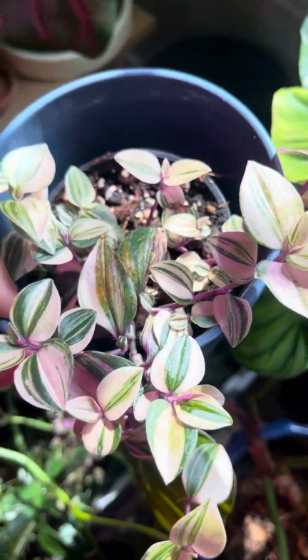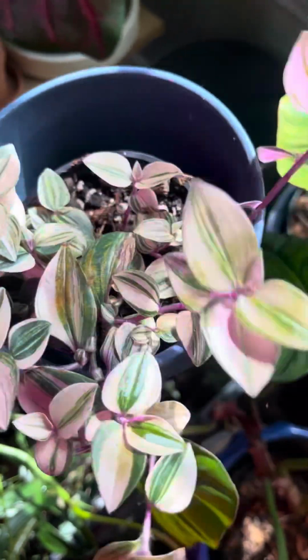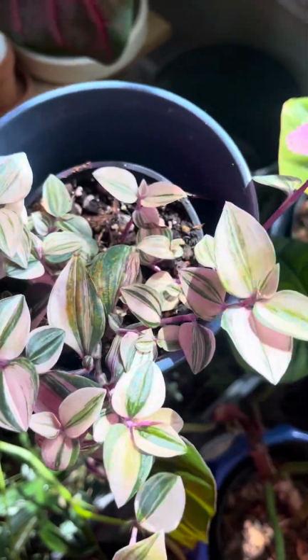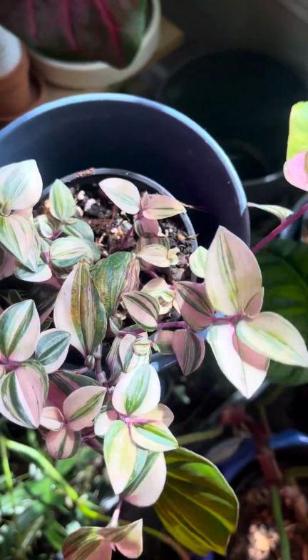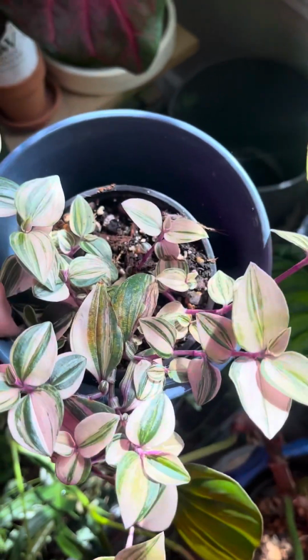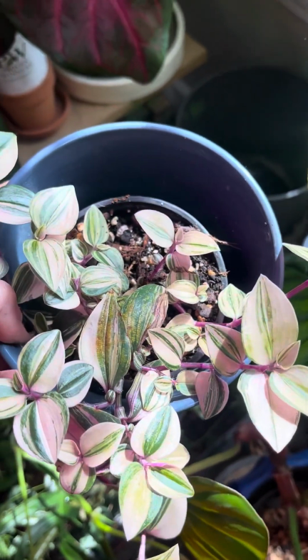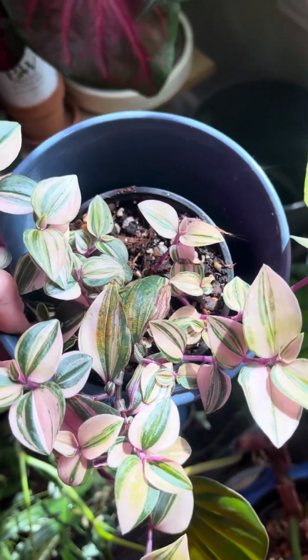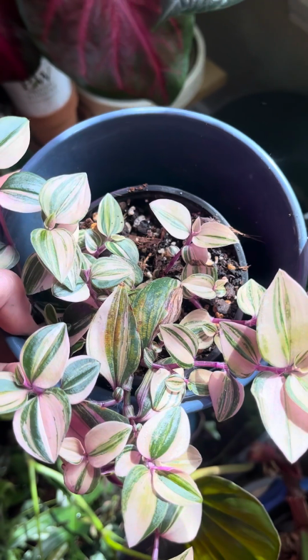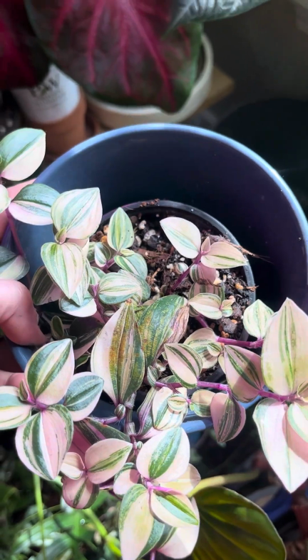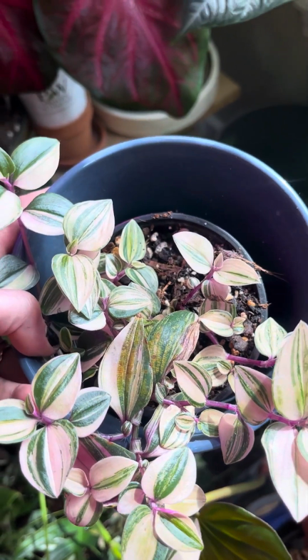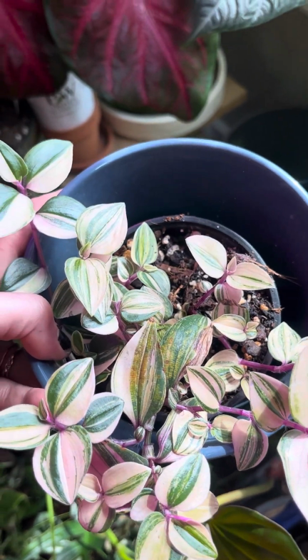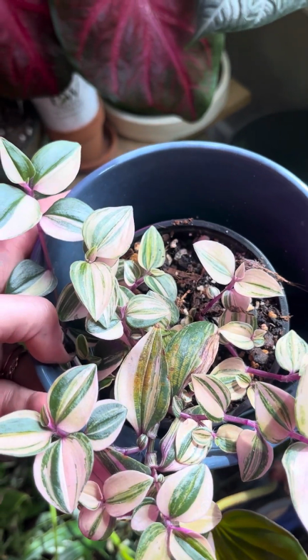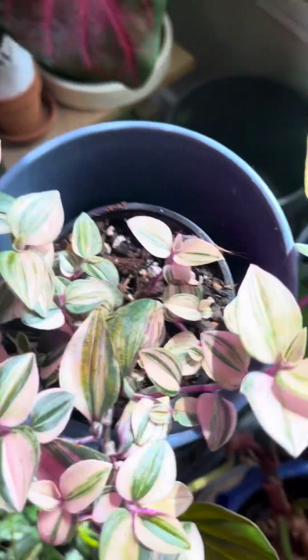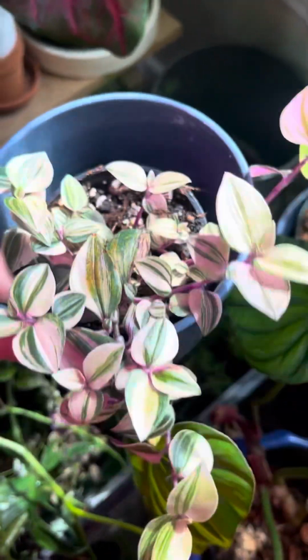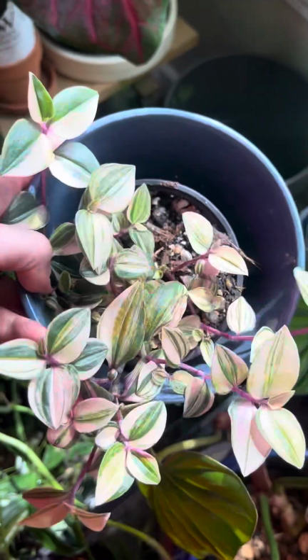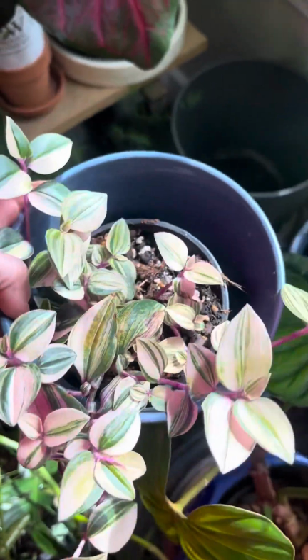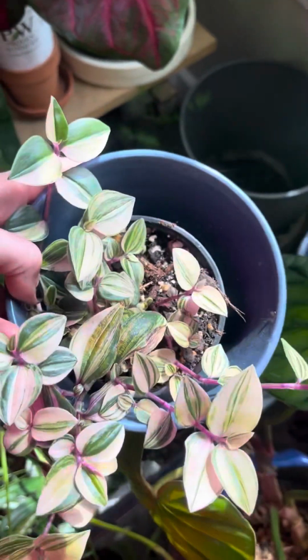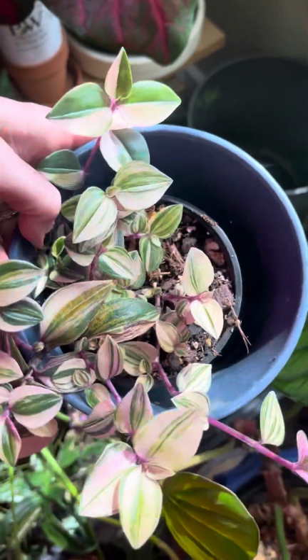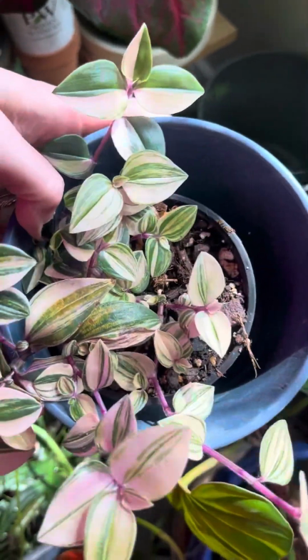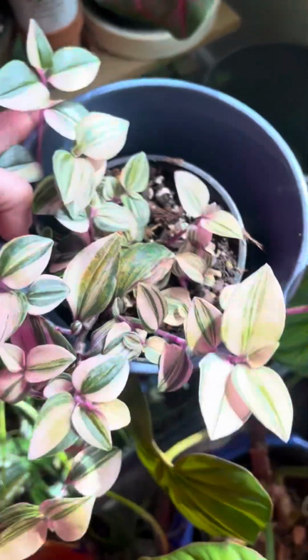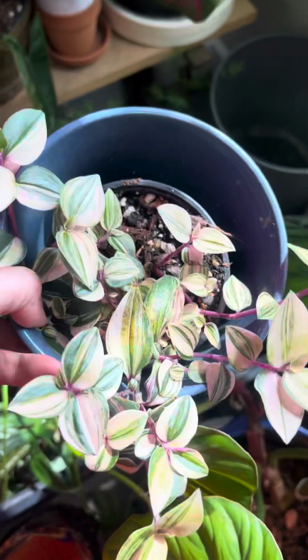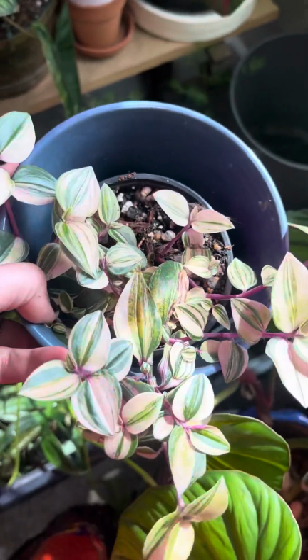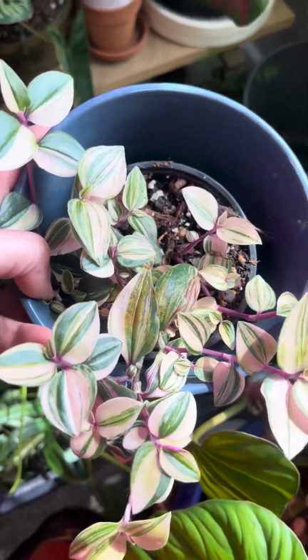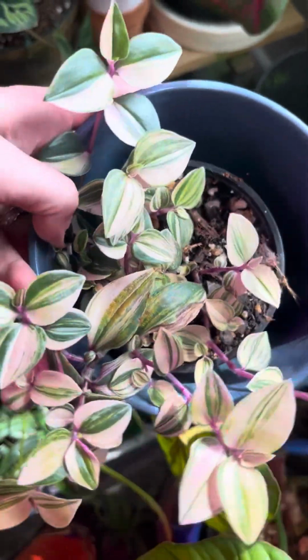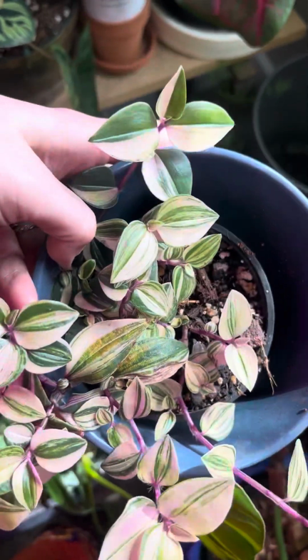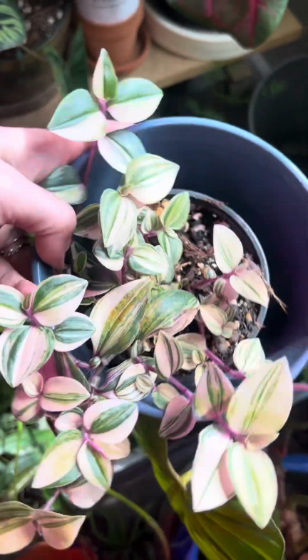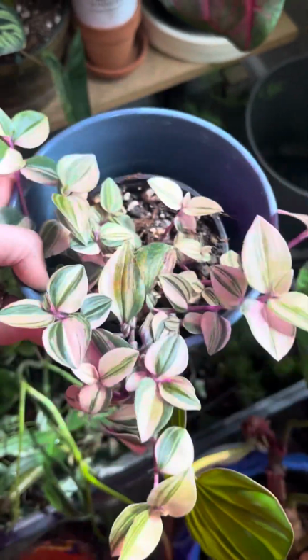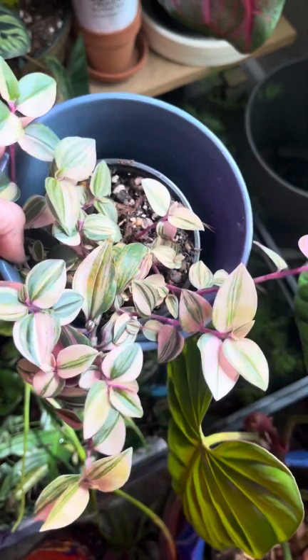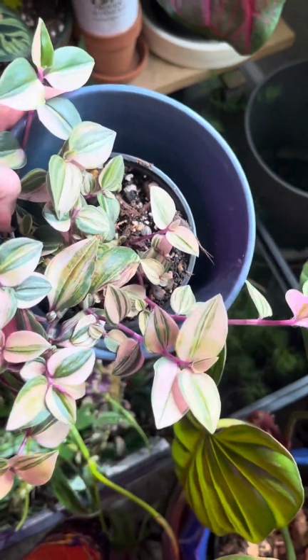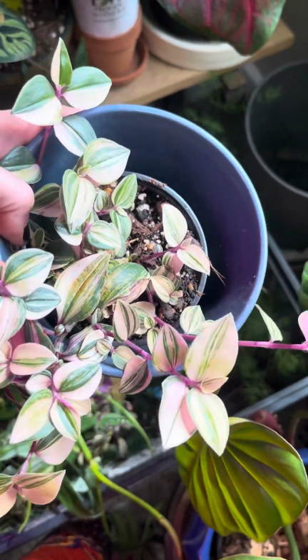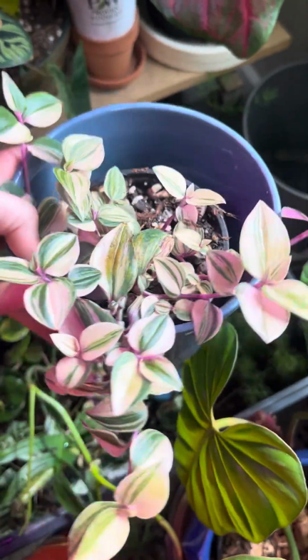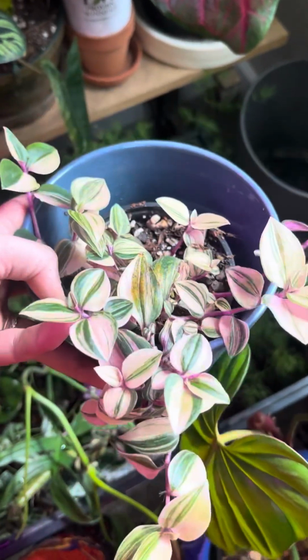My husband teases about Tradescantia all the time, but I really love it. I know that it will grow anywhere, but I'm just starting to really appreciate how pretty they are, how different they are, and I like the variety as well.